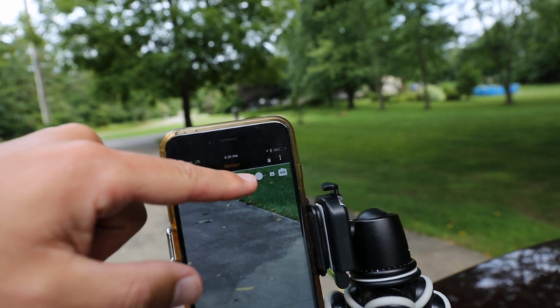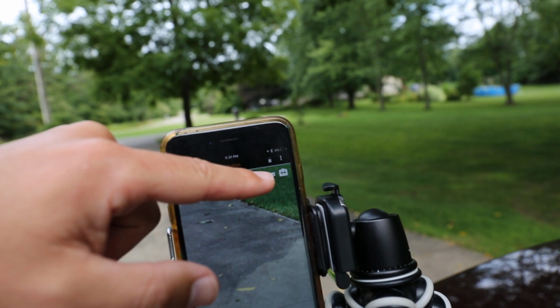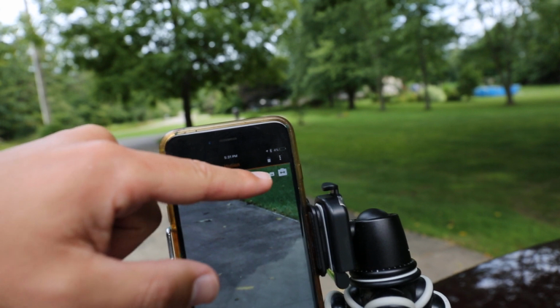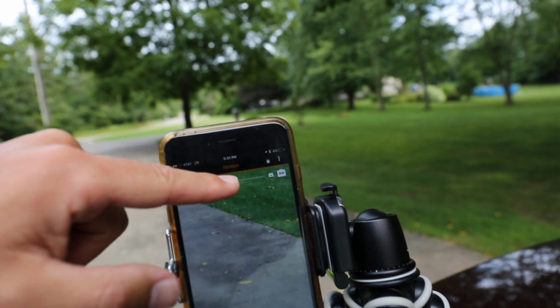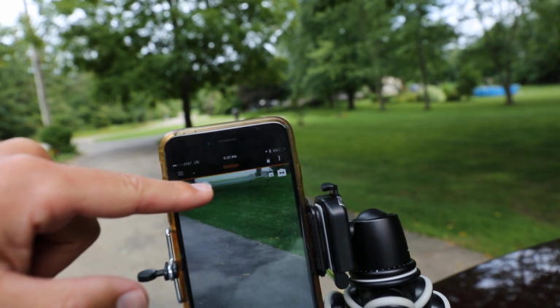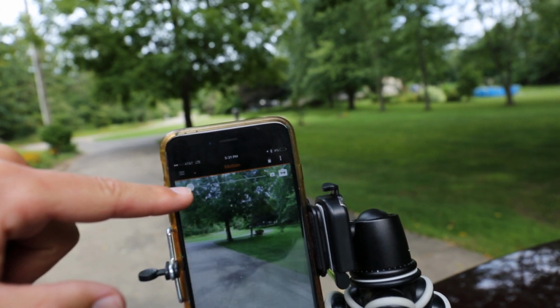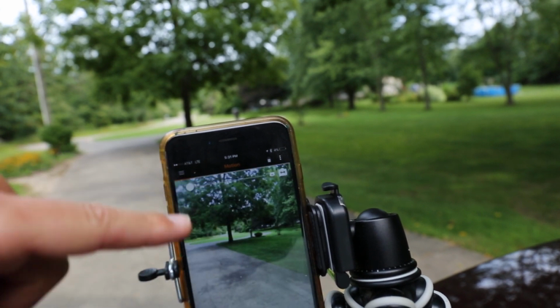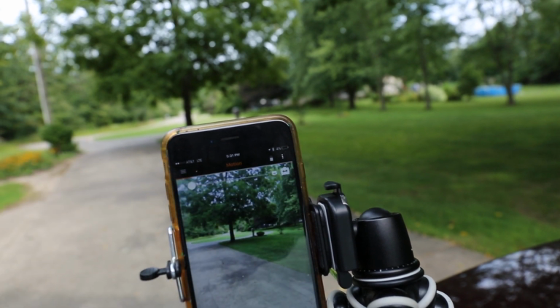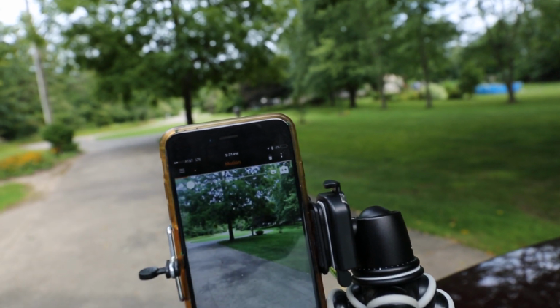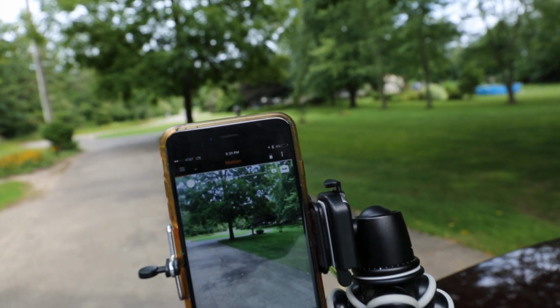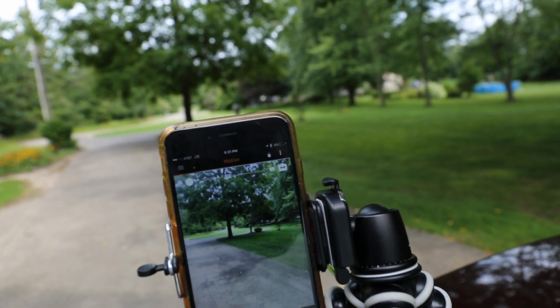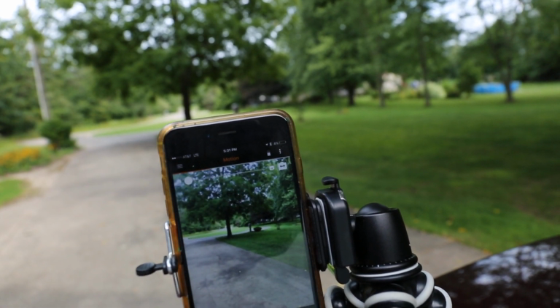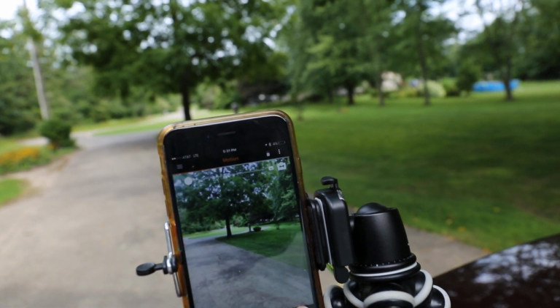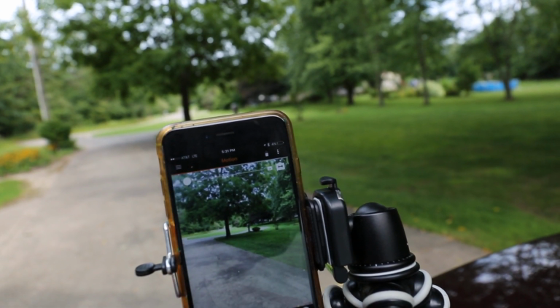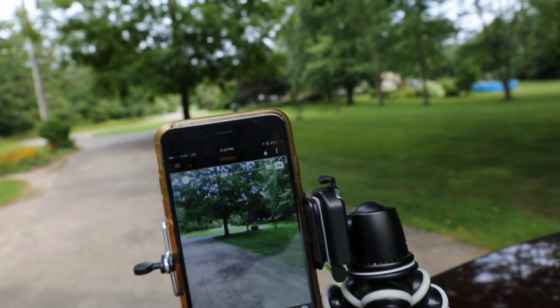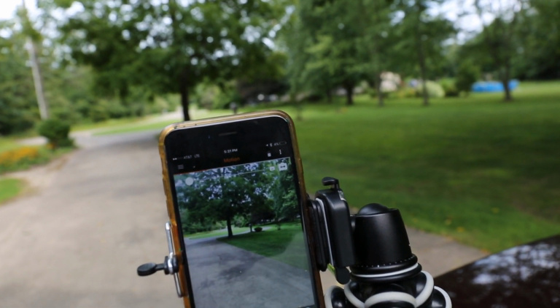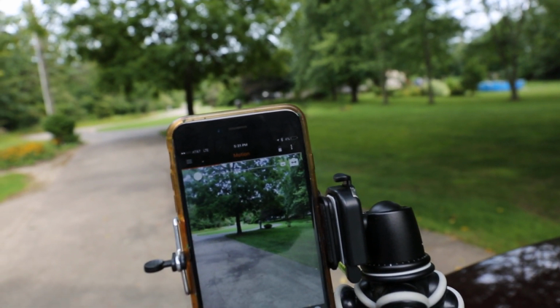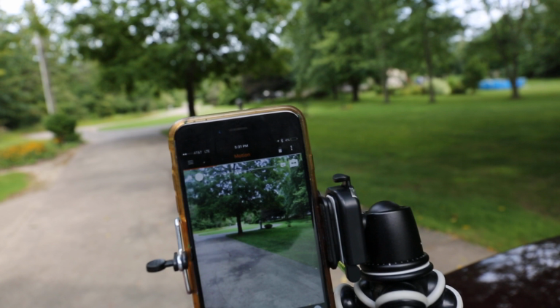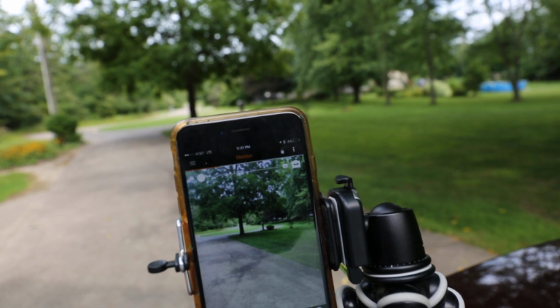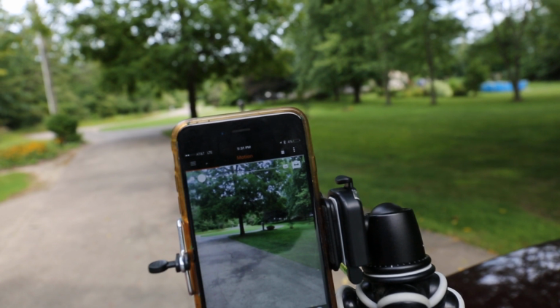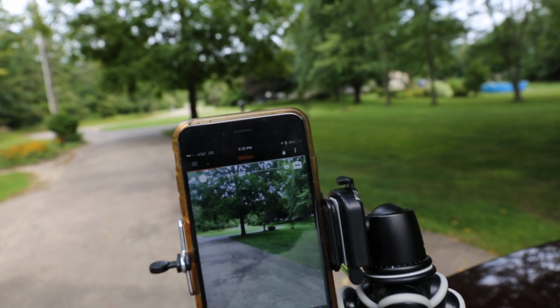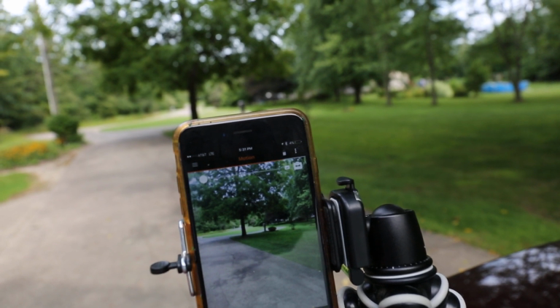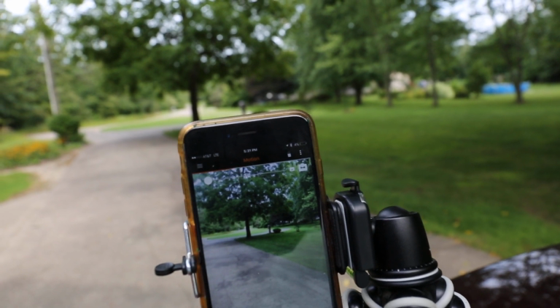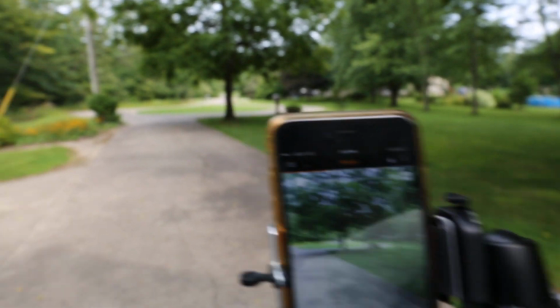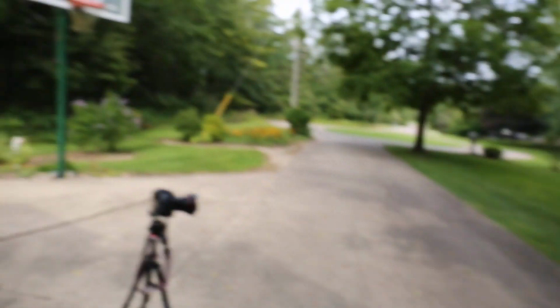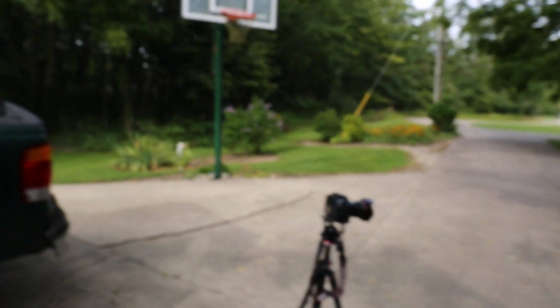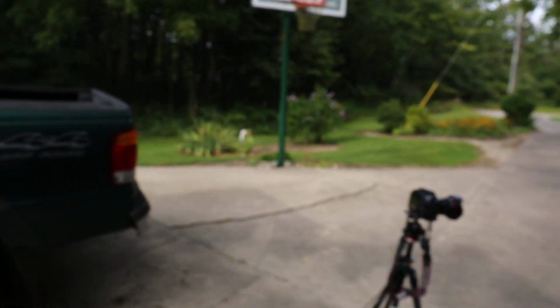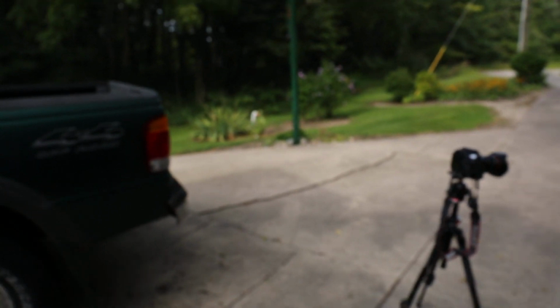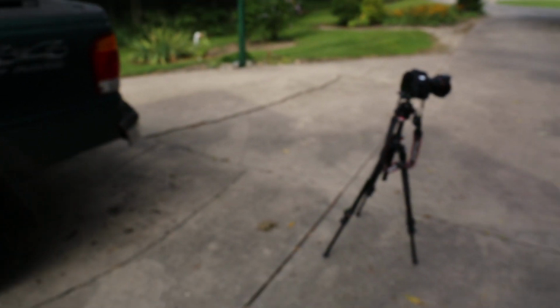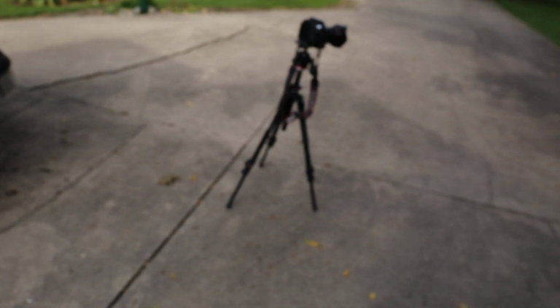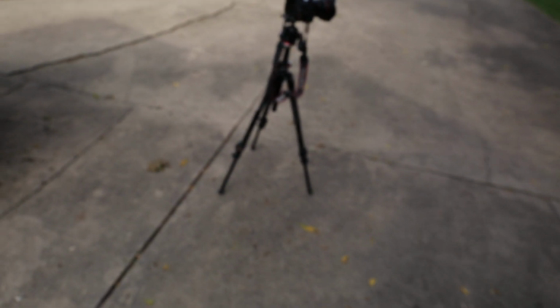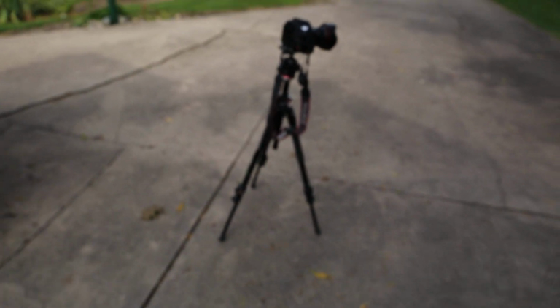So we're going to try this thing out and see what happens. Turn the sensitivity up, zoom it all the way out. I'm going to walk across the front of it and see if we can get it to take a photo. So here we go.